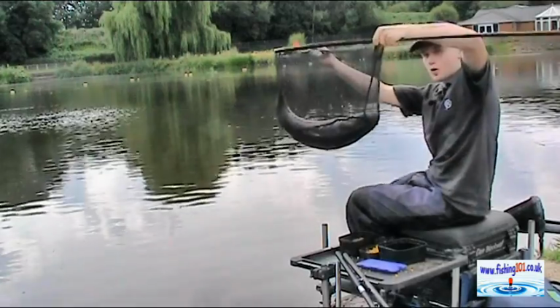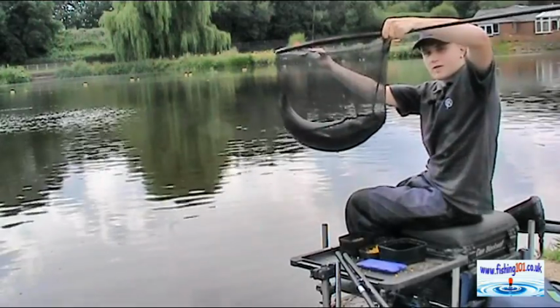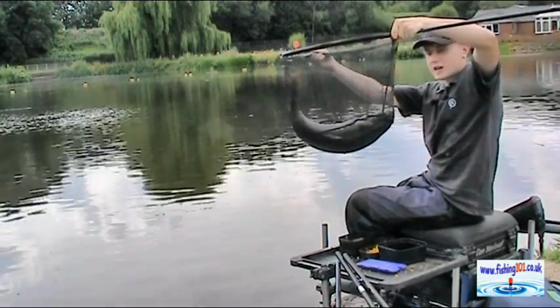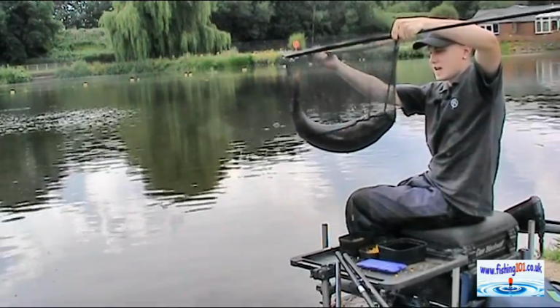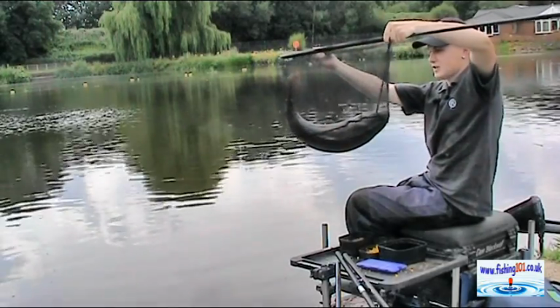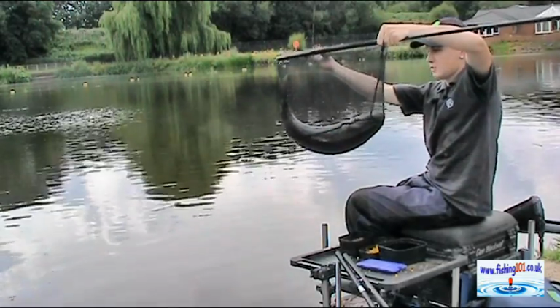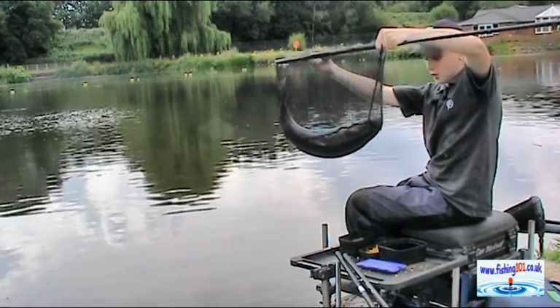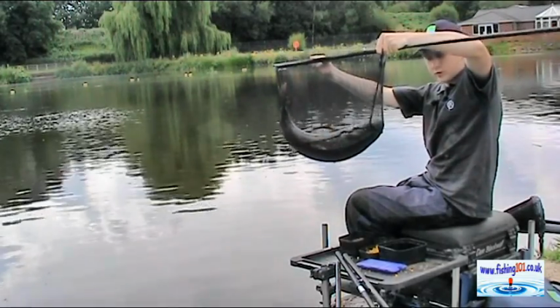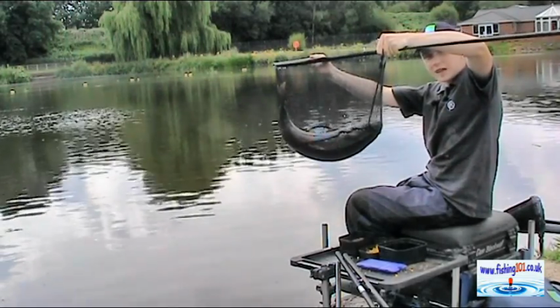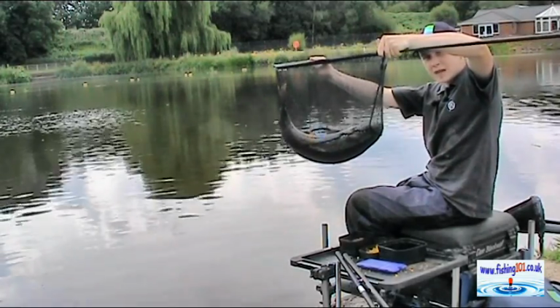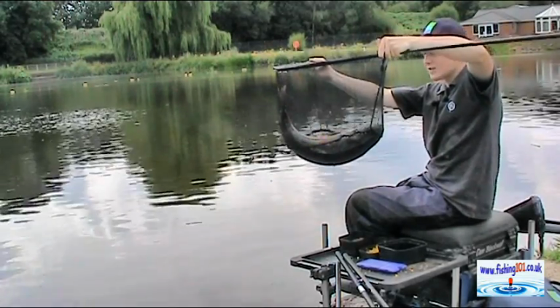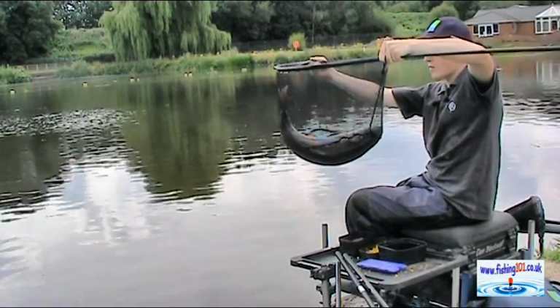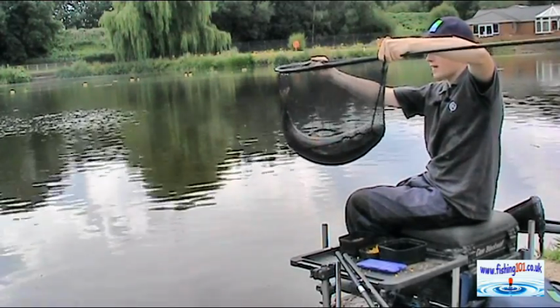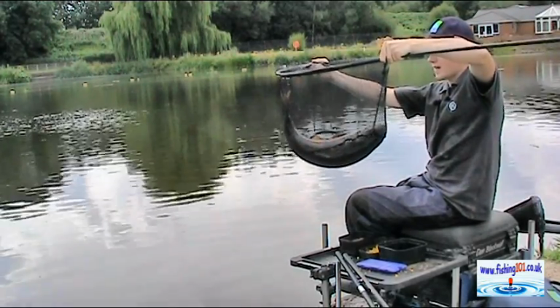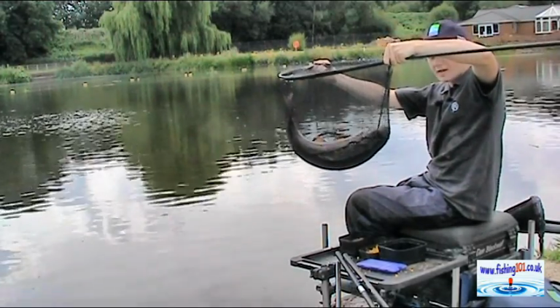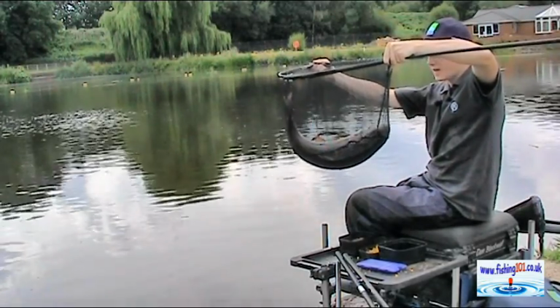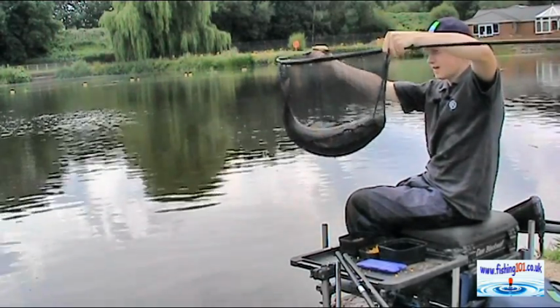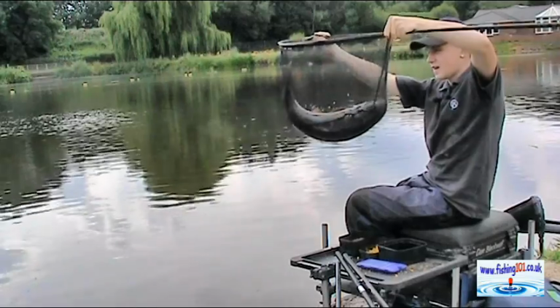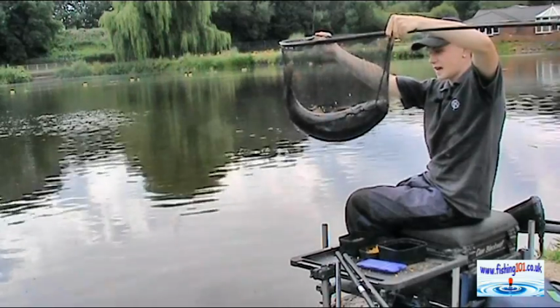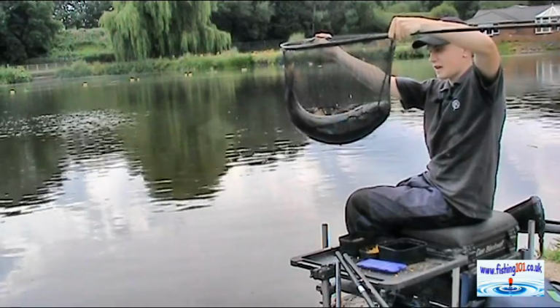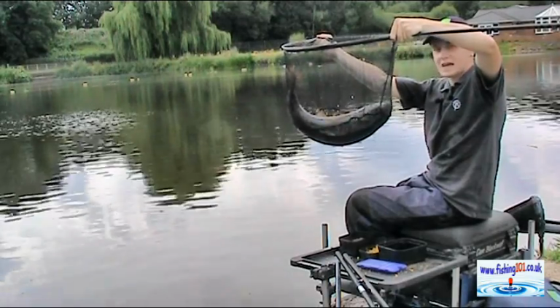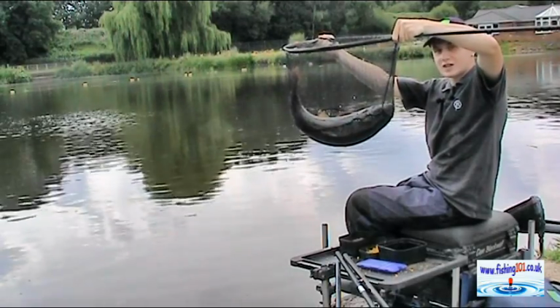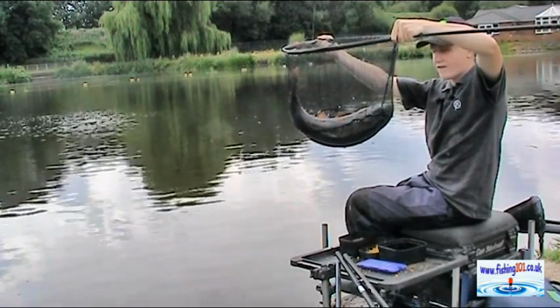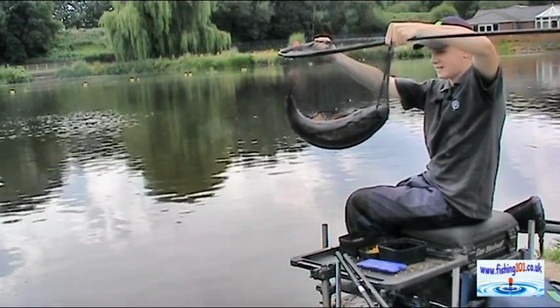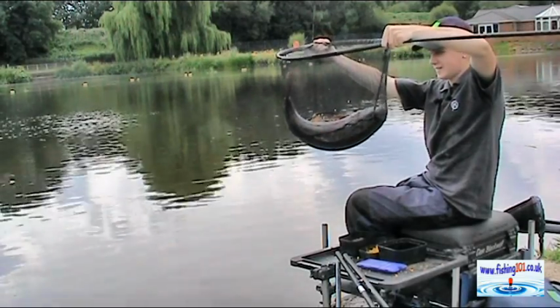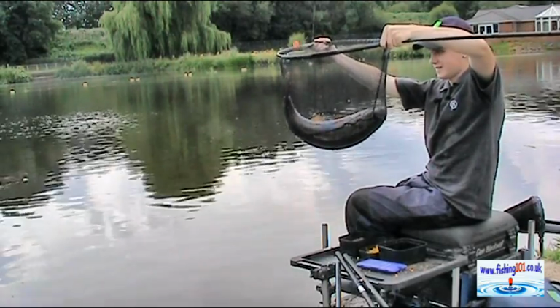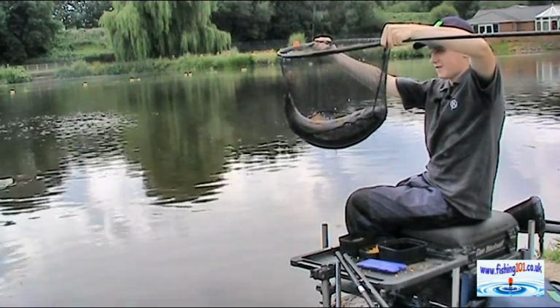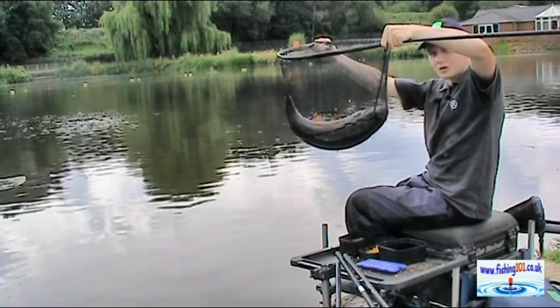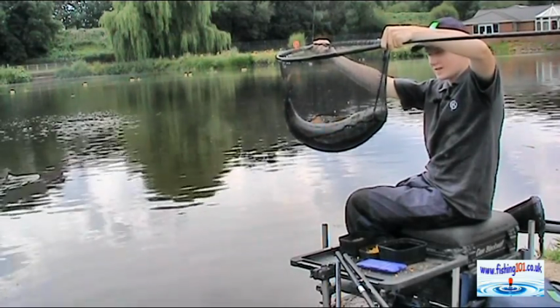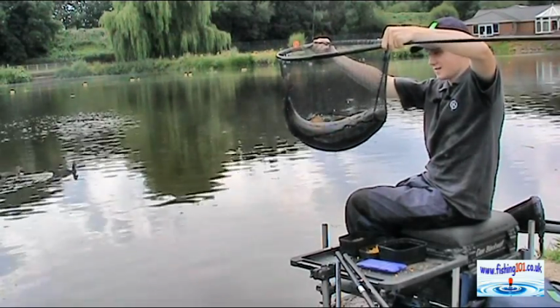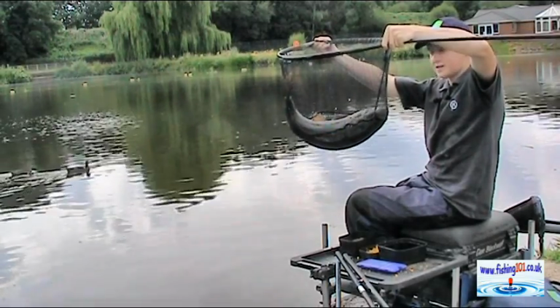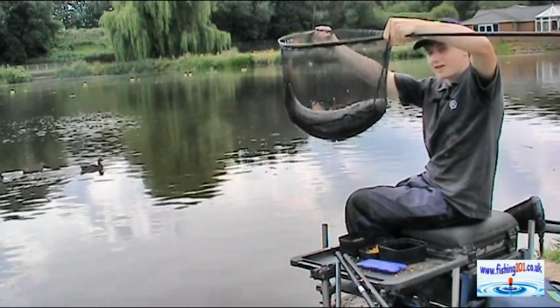Fish down the edge with corn, feed pellets and ground bait heavily, and catch big fish like this. Thanks for watching and tight lines!